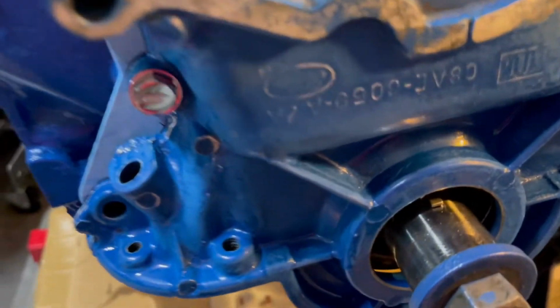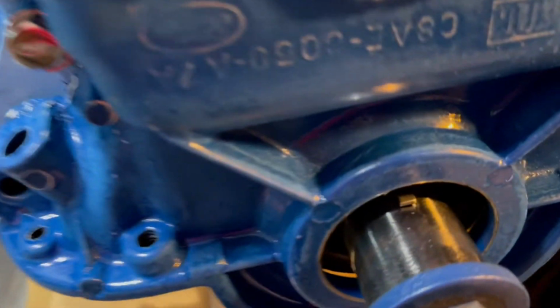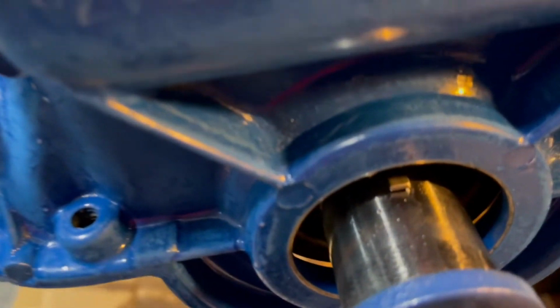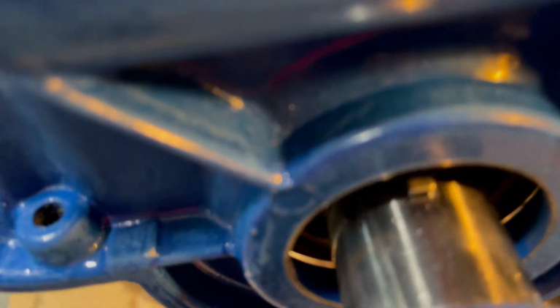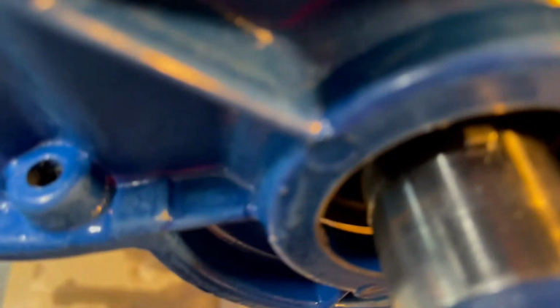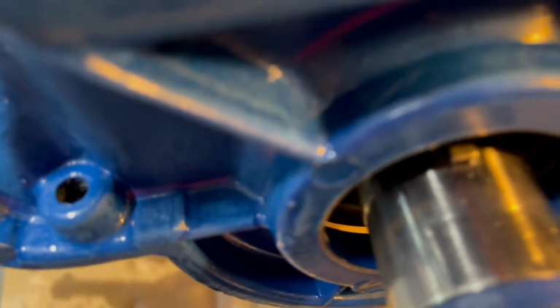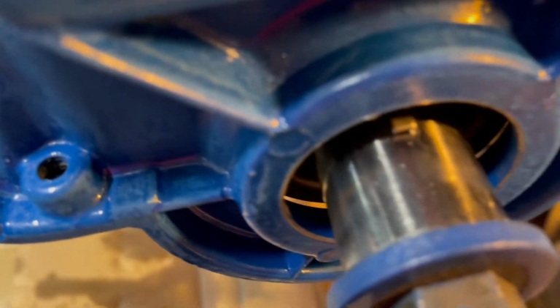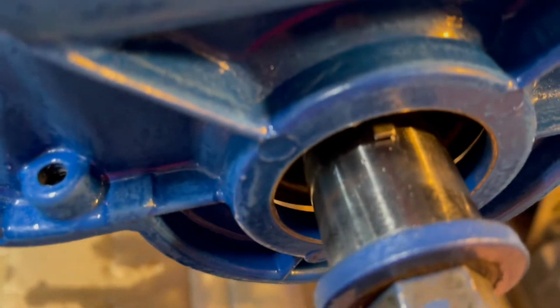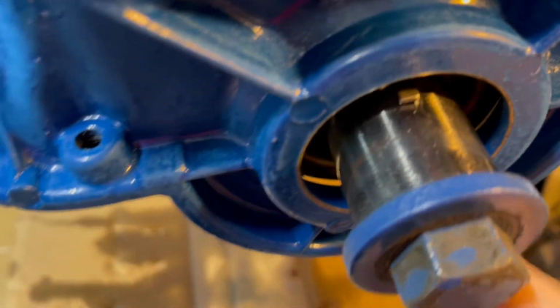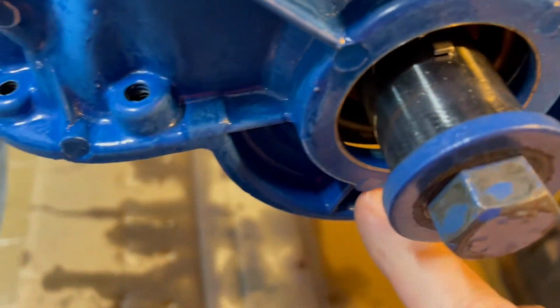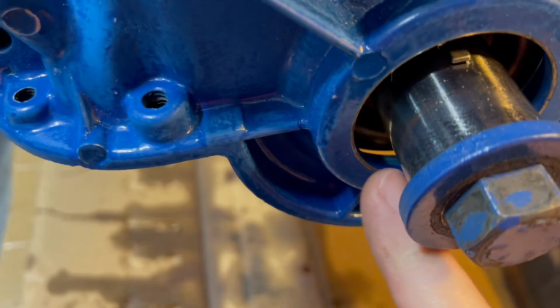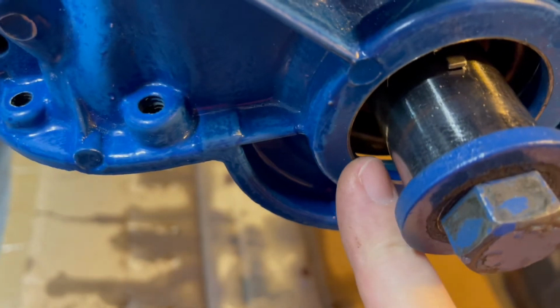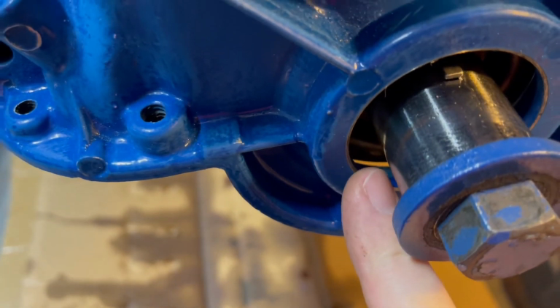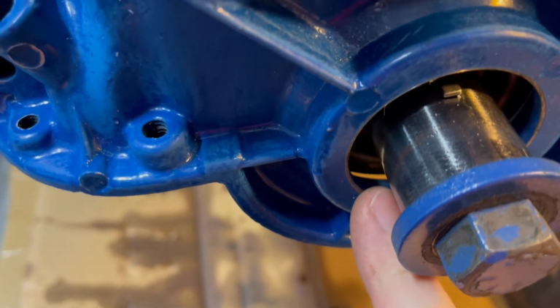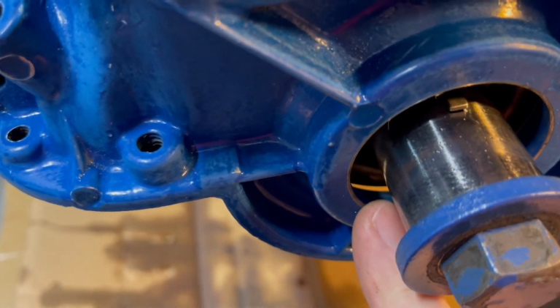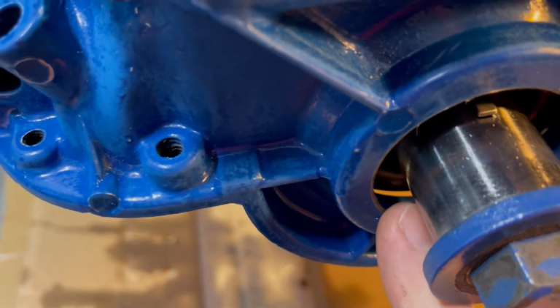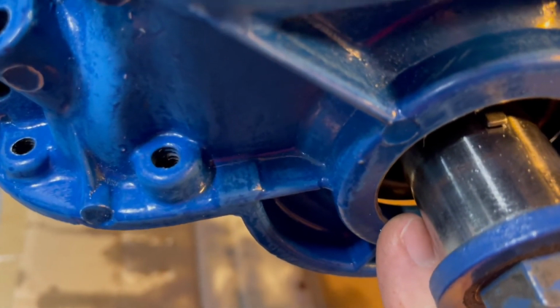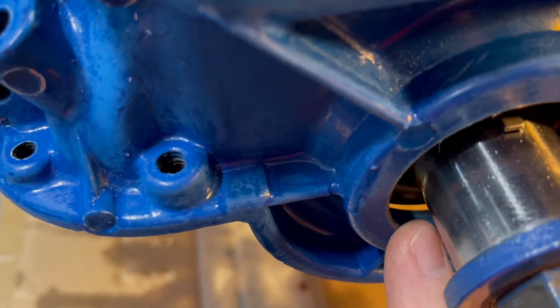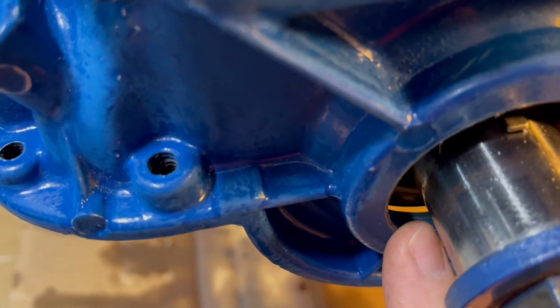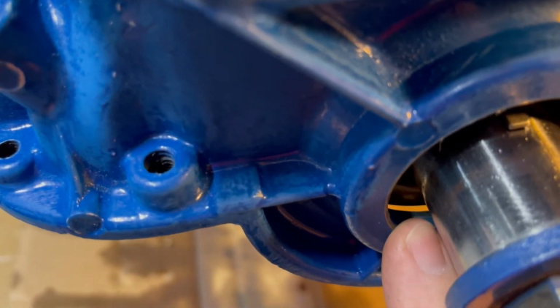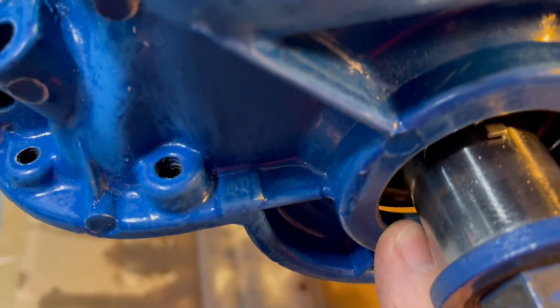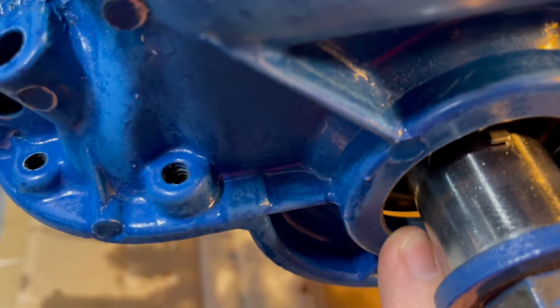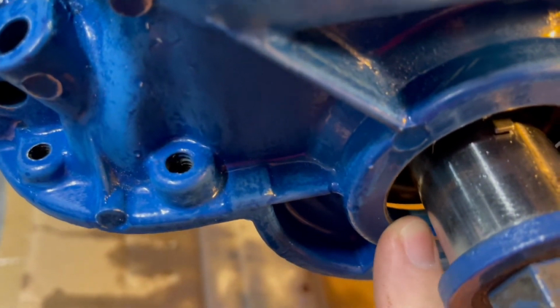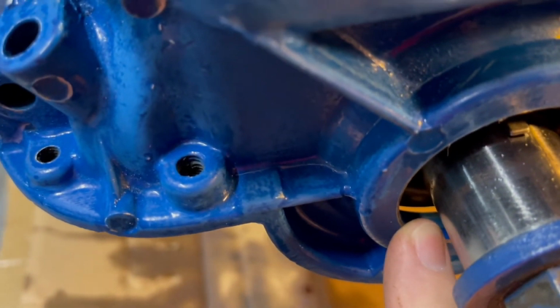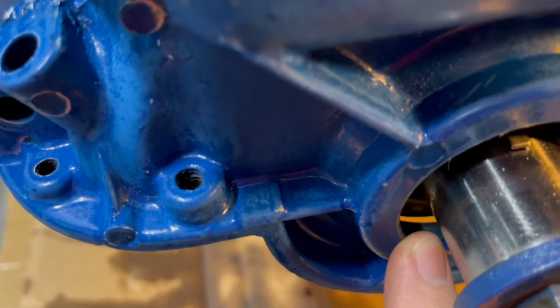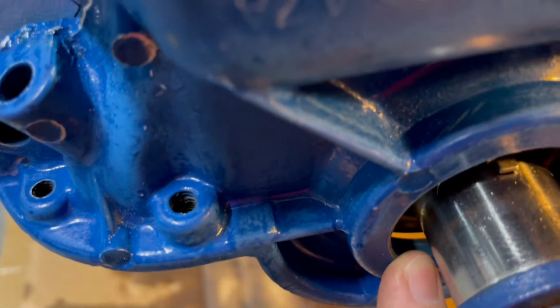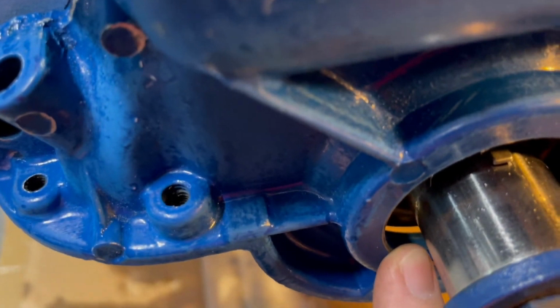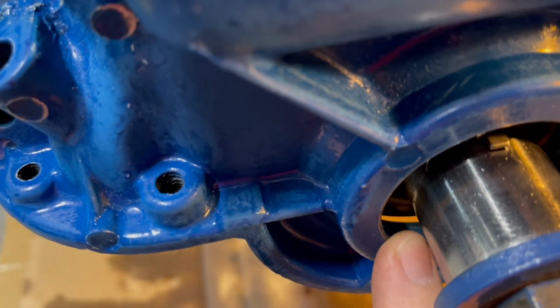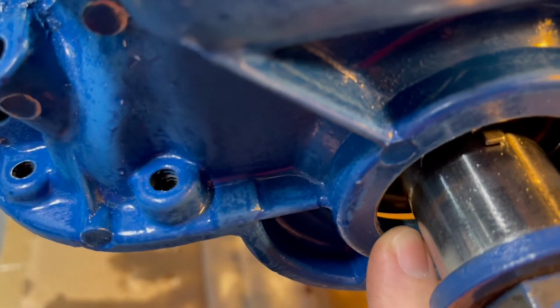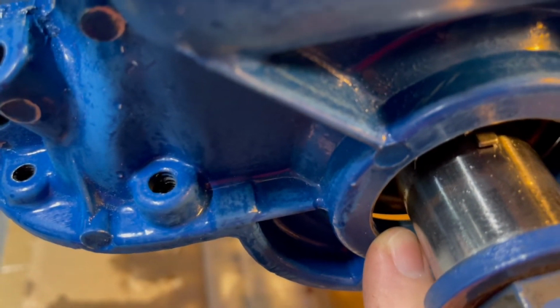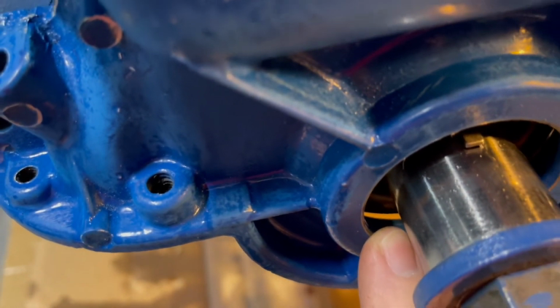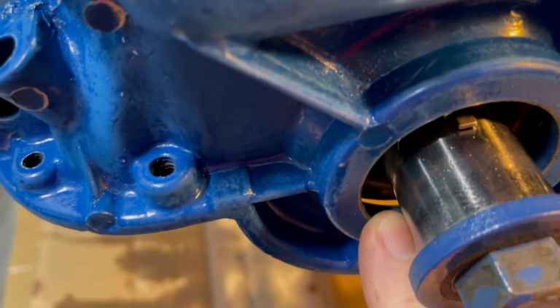It looks like I have plenty of room there with my oil slinger. I'd say it's about a hundred thousandths or something.